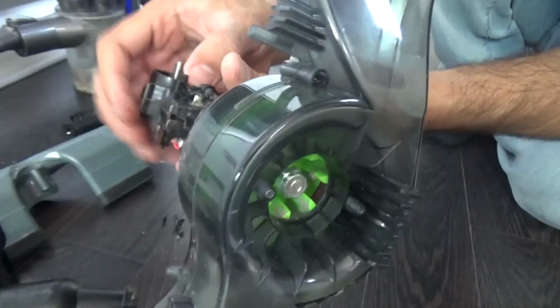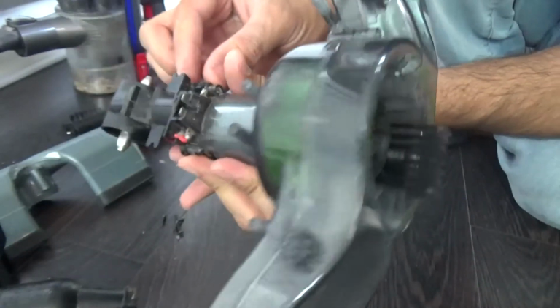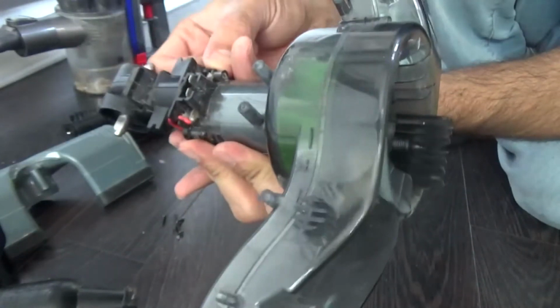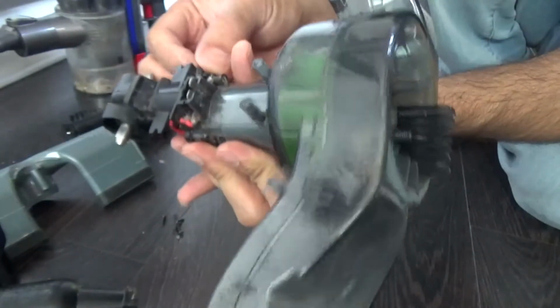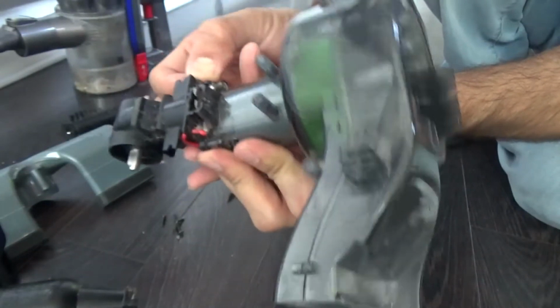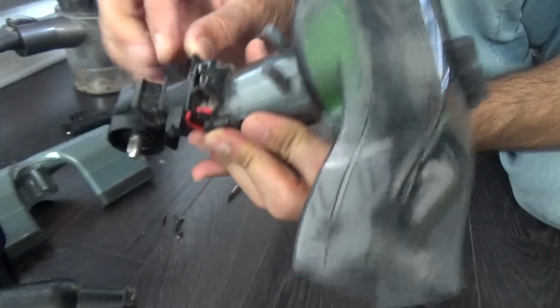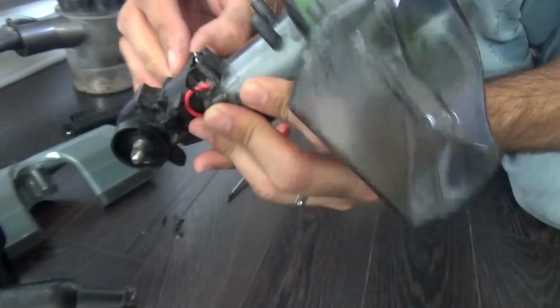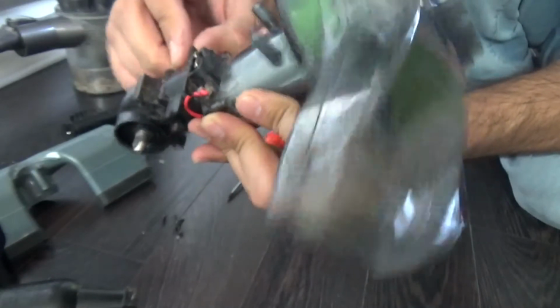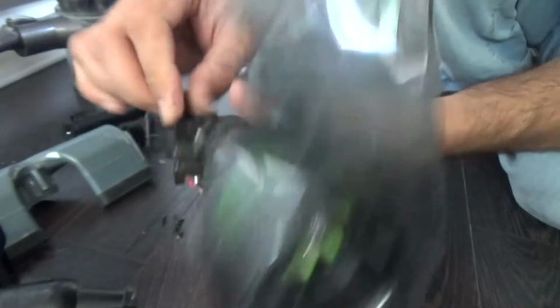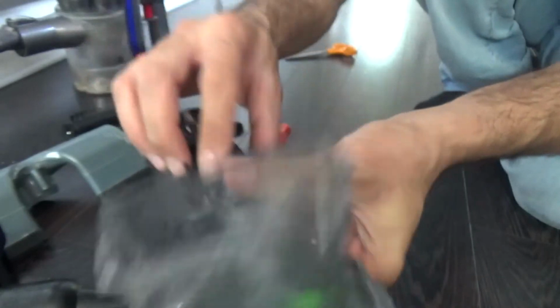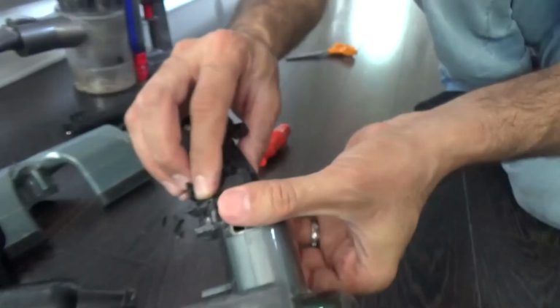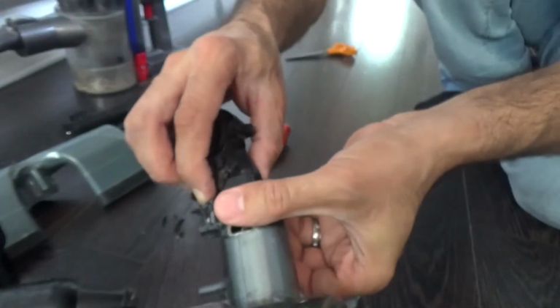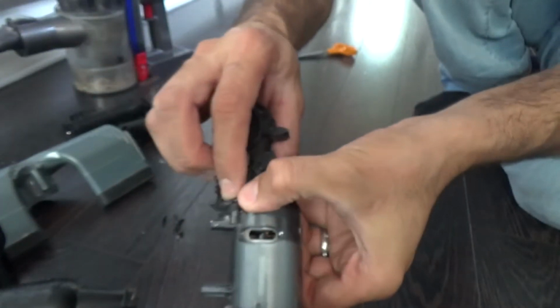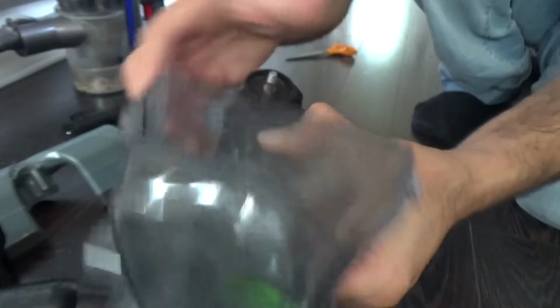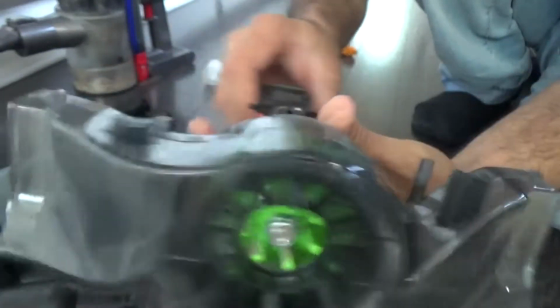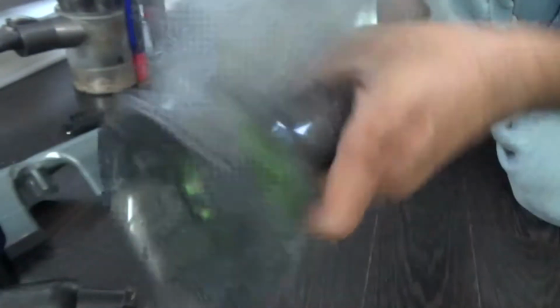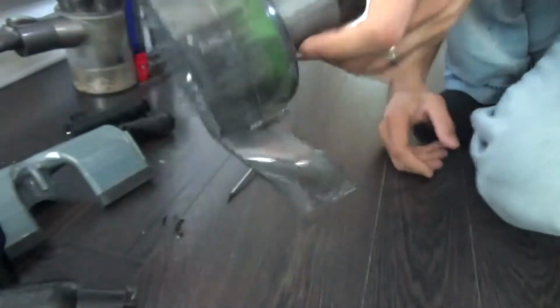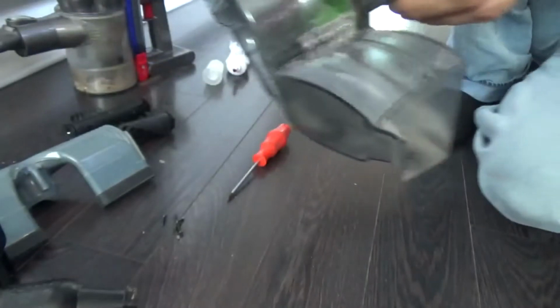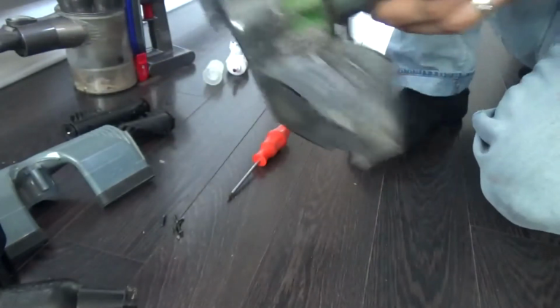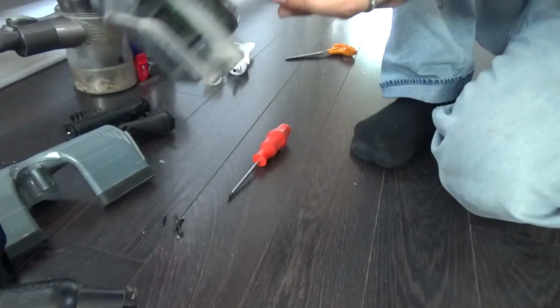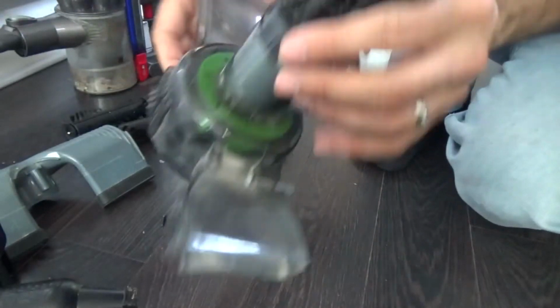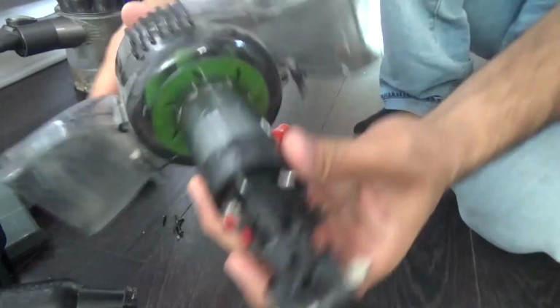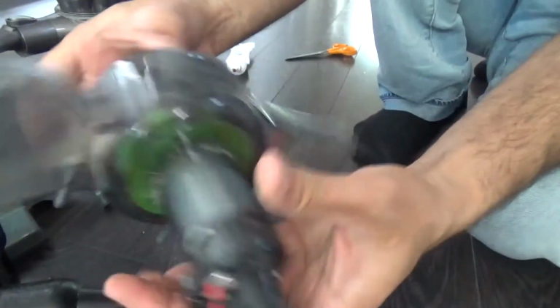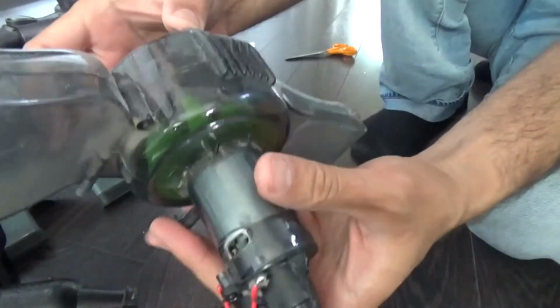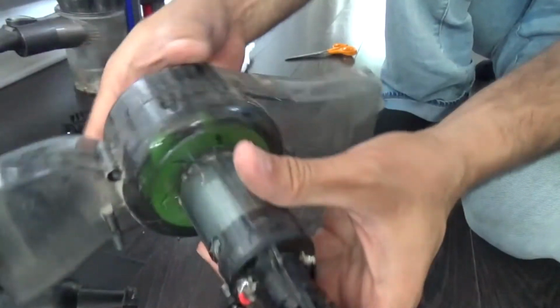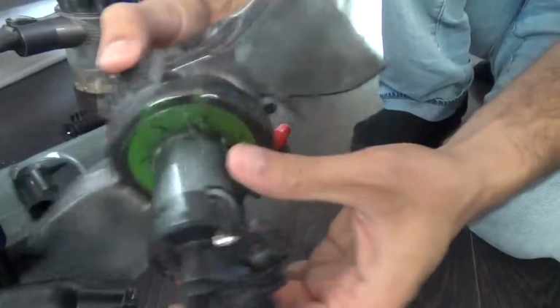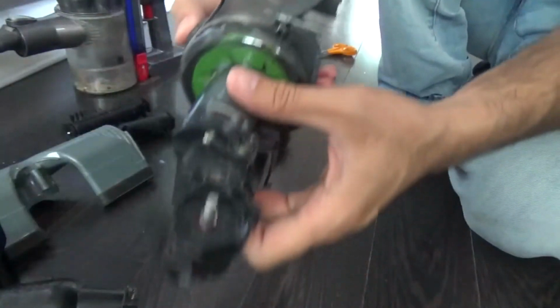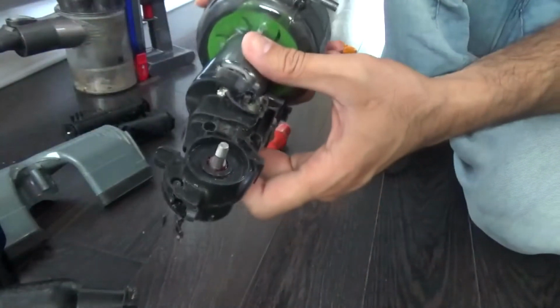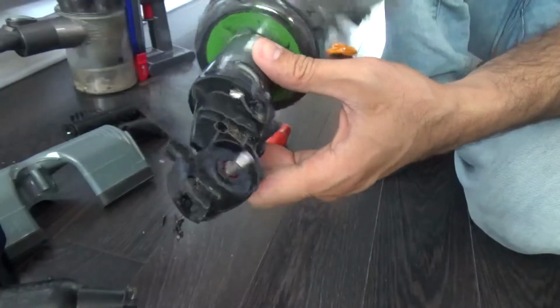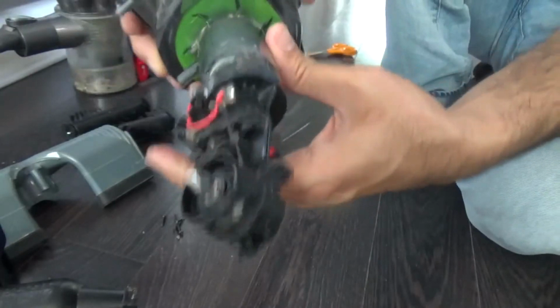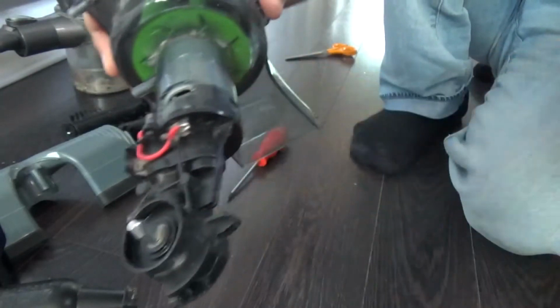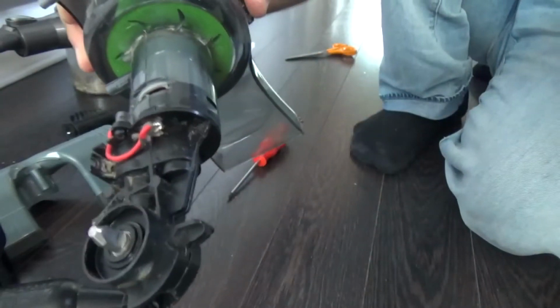All the screws are back in place. The cables are also back in place — make sure all the wires are in place. This has all been fixed now, so we're just going to put it together and see how that goes.